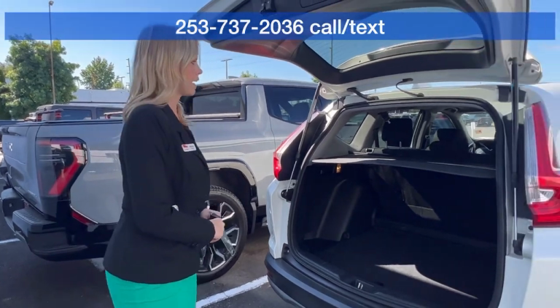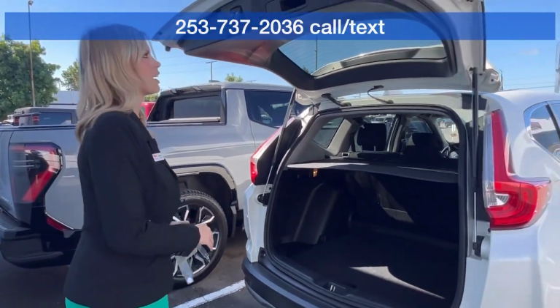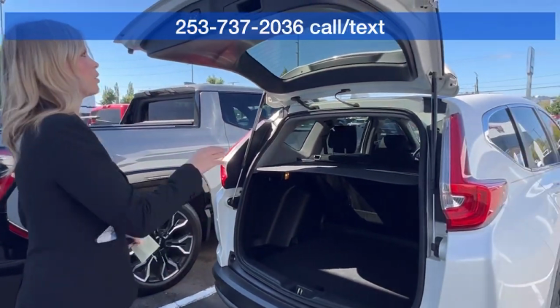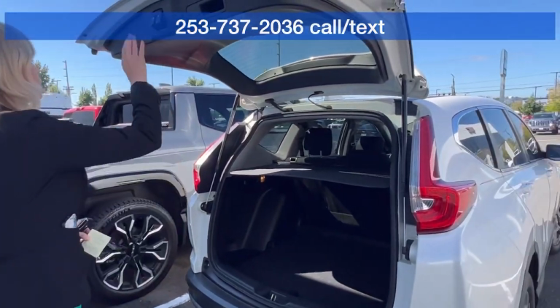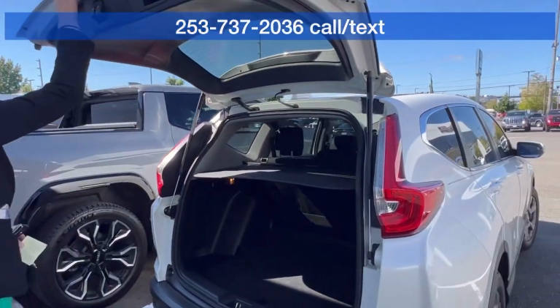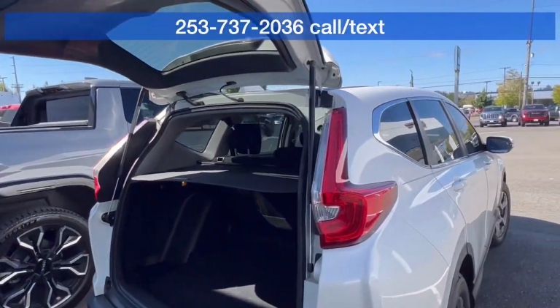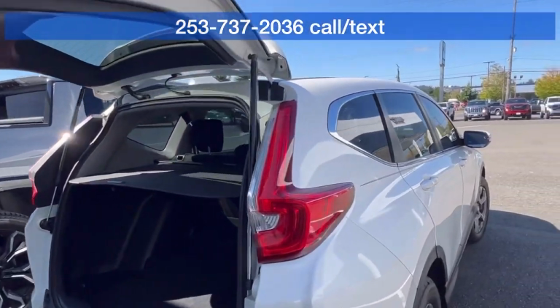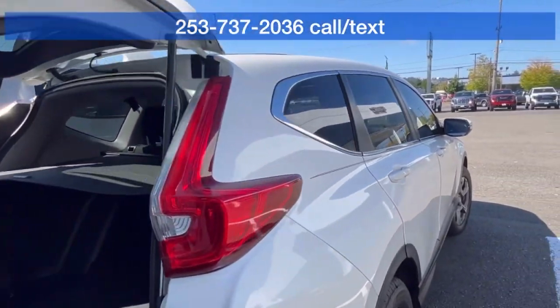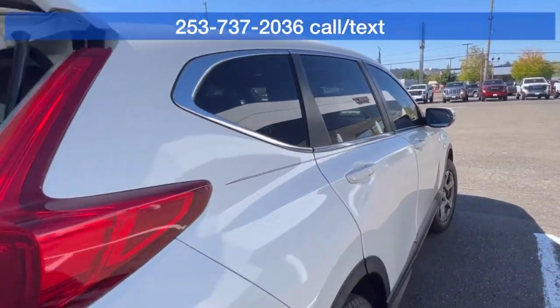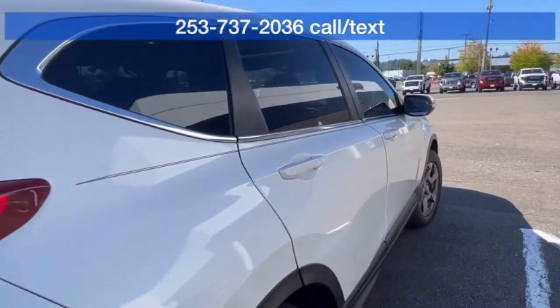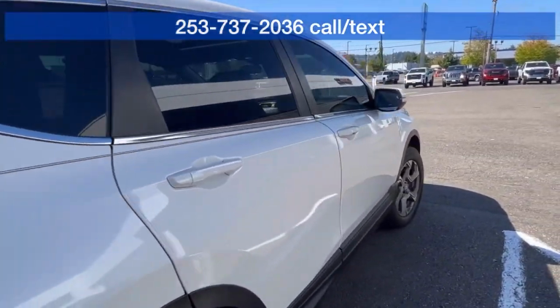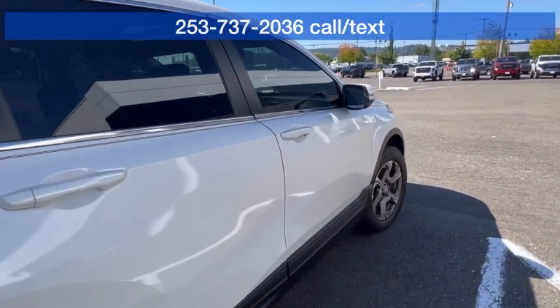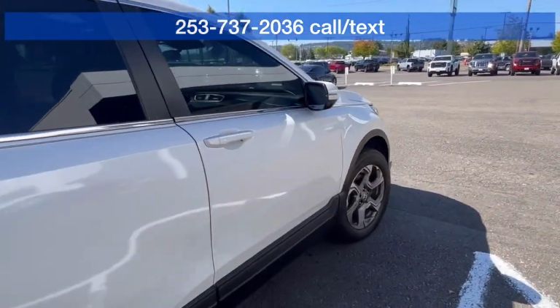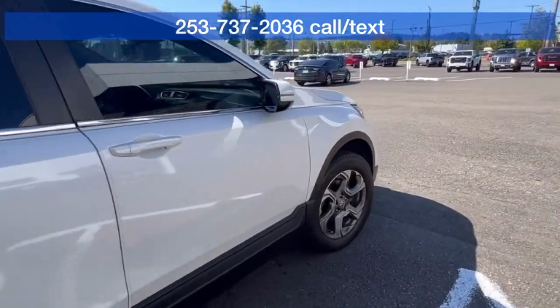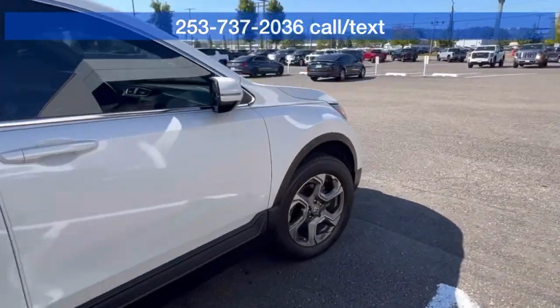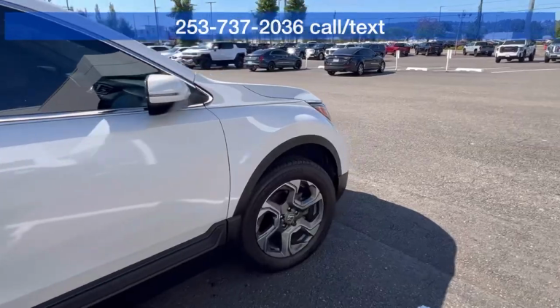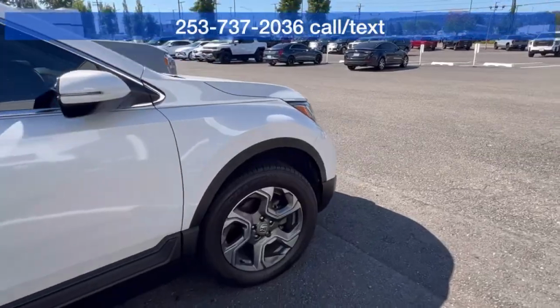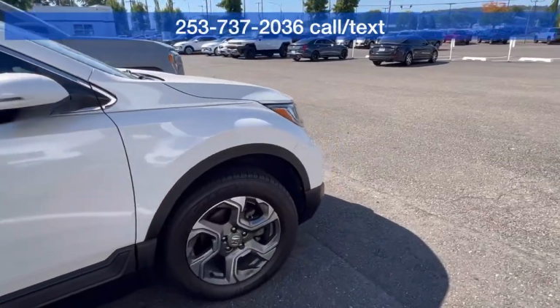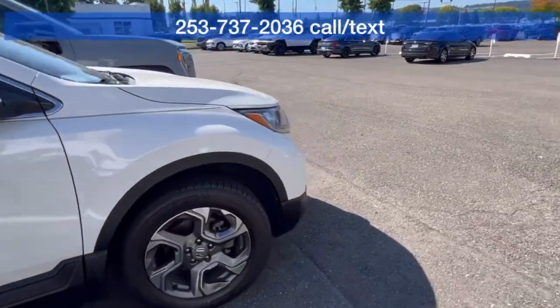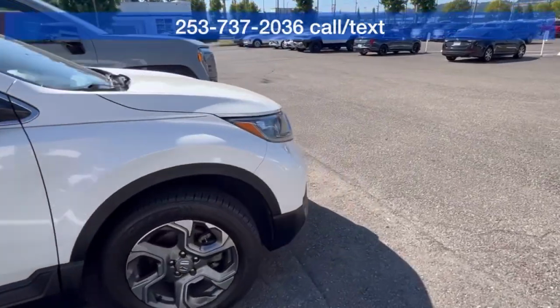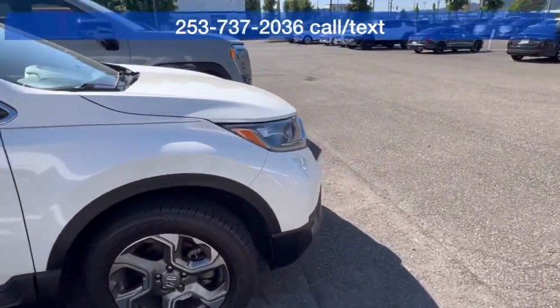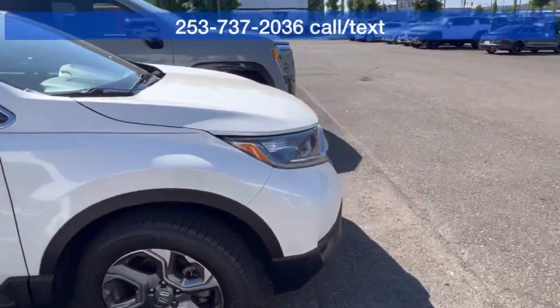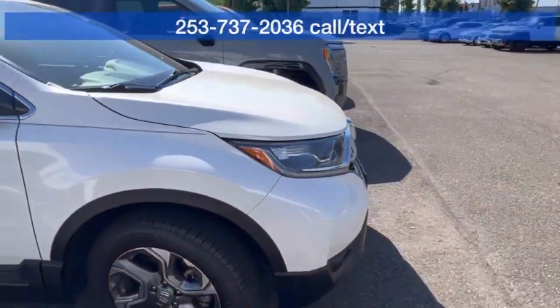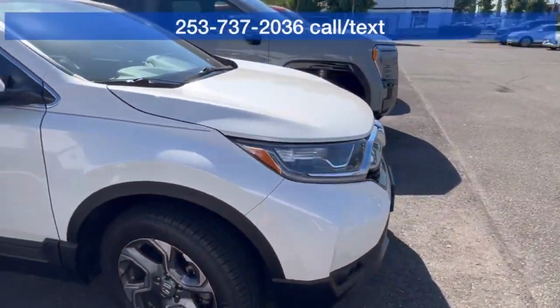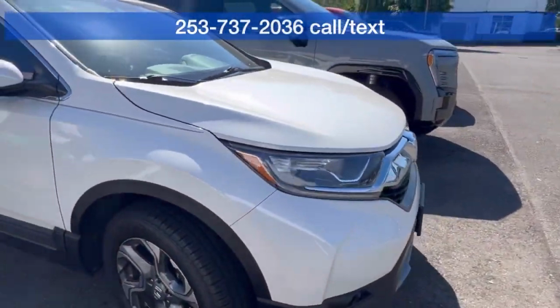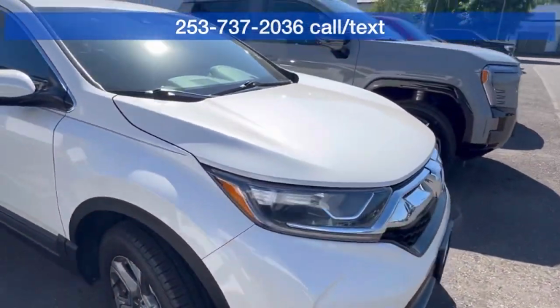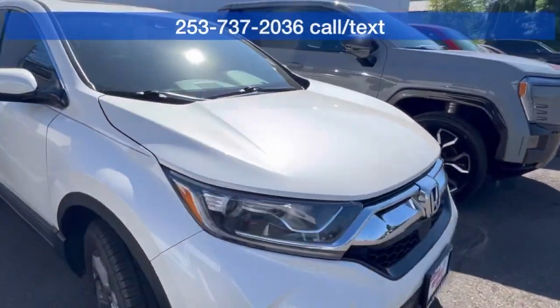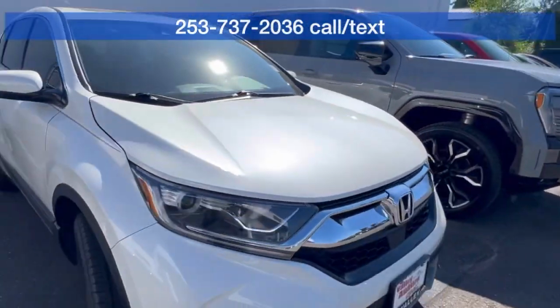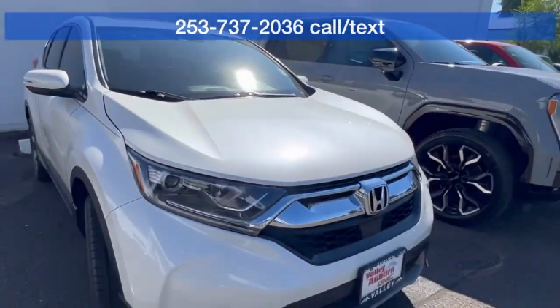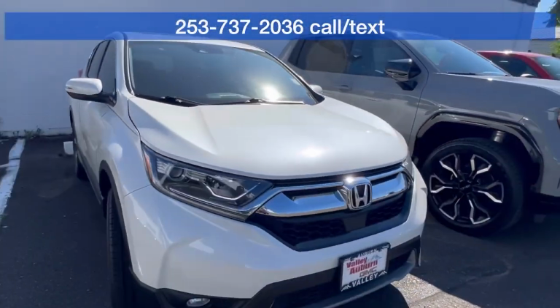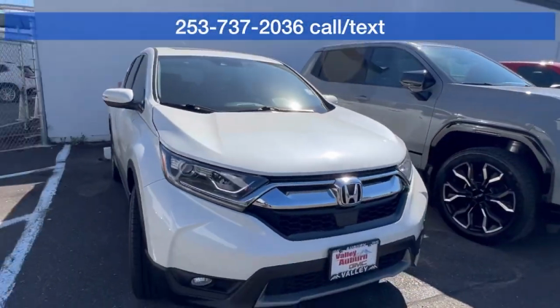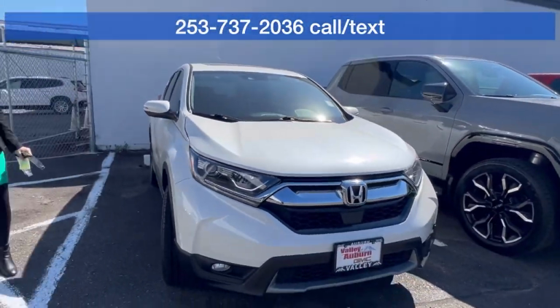I am super excited to meet and work with you. In the meantime, if you have any questions, please call, text, email, or come see me — Hillary here at Valley GMC.